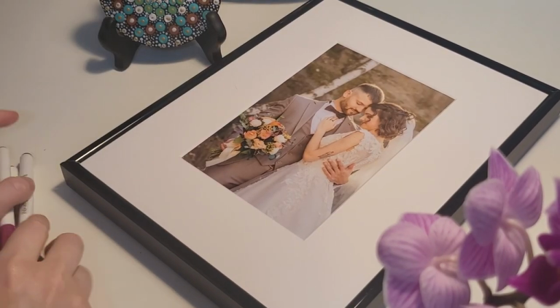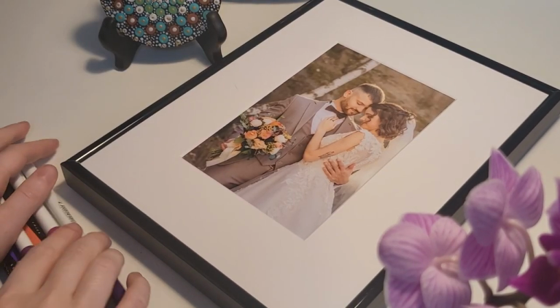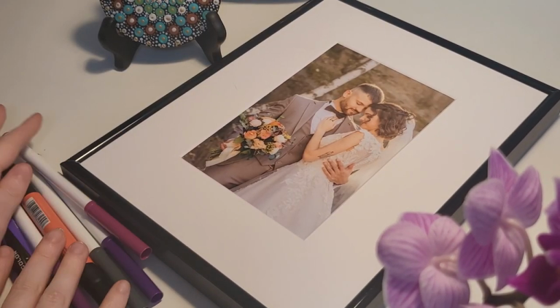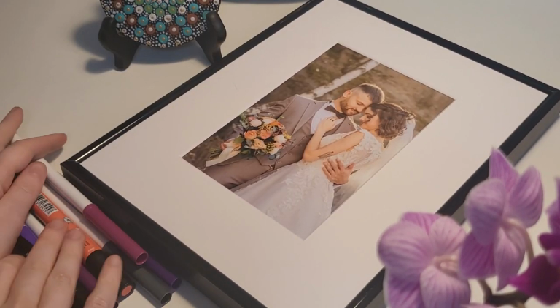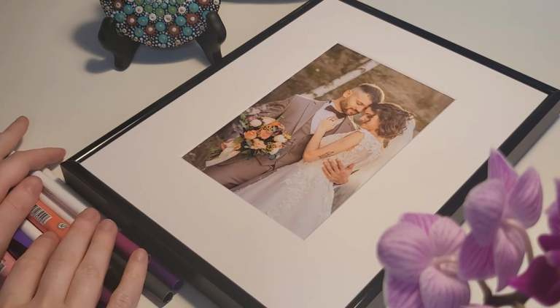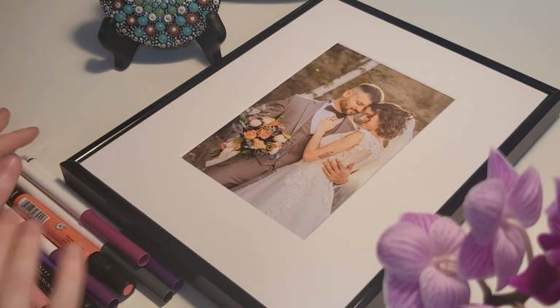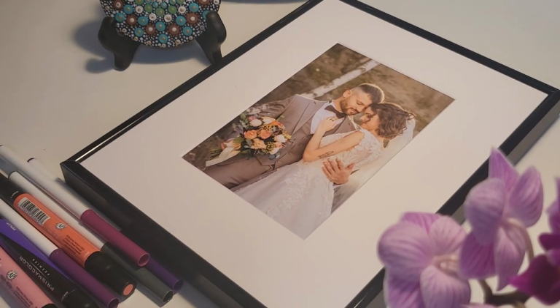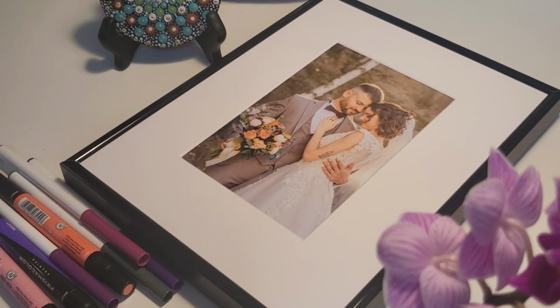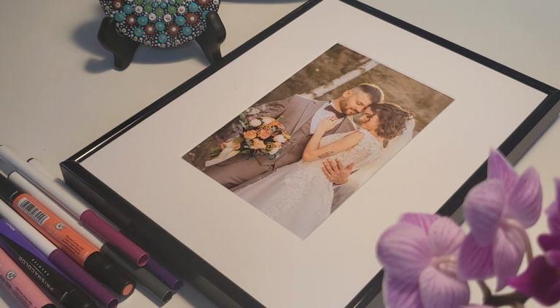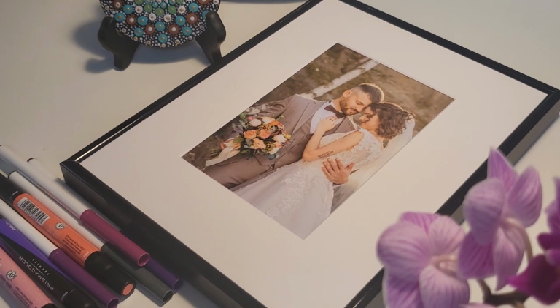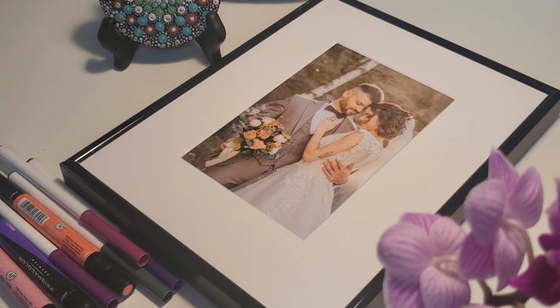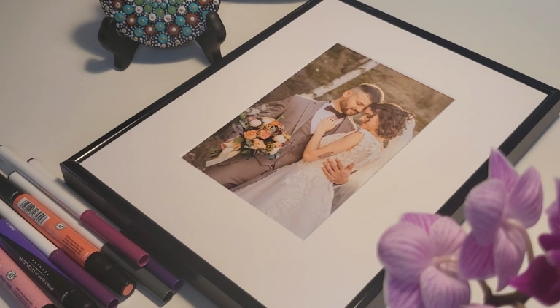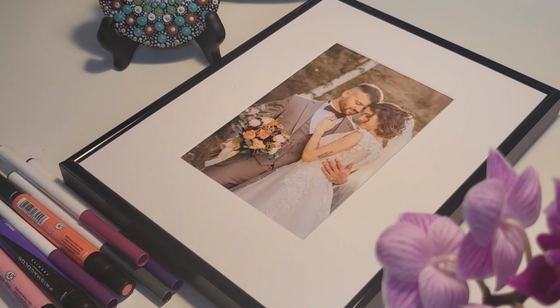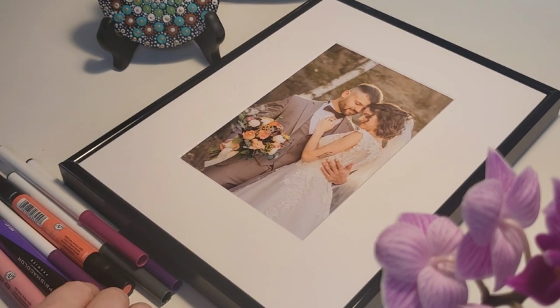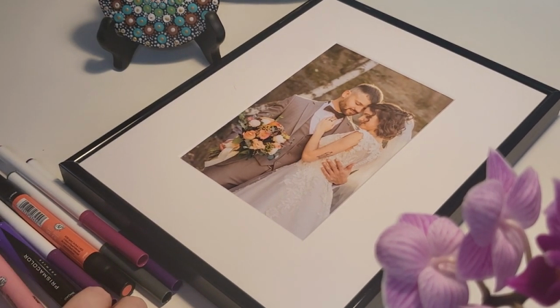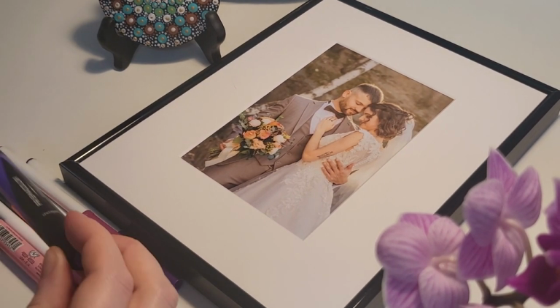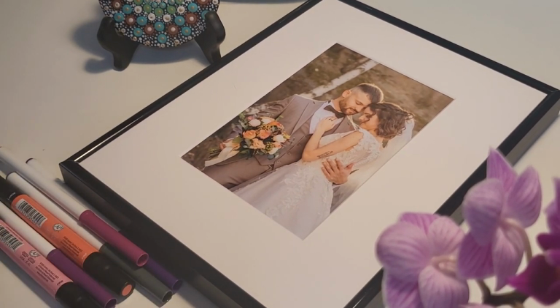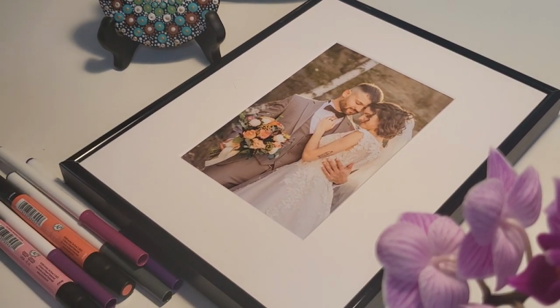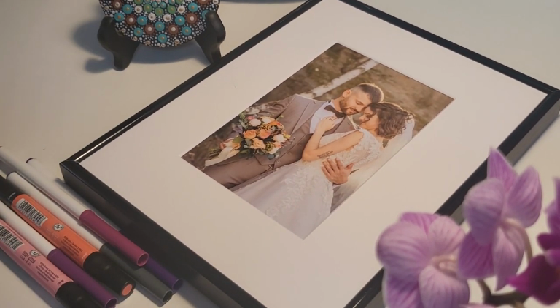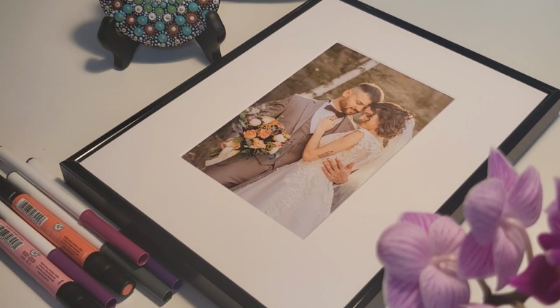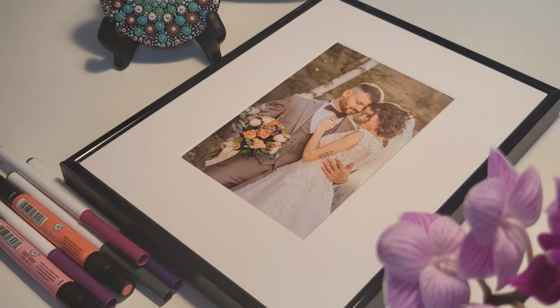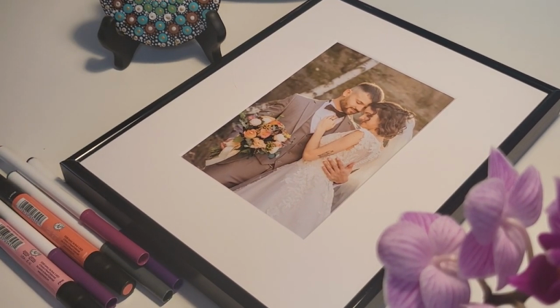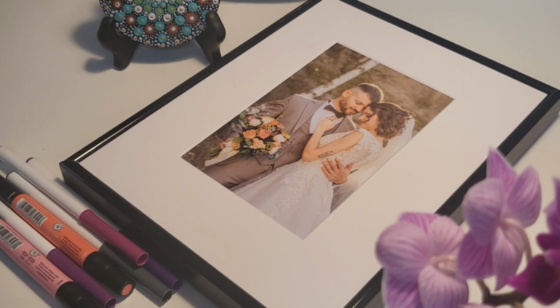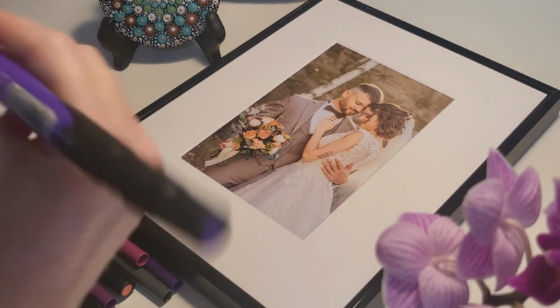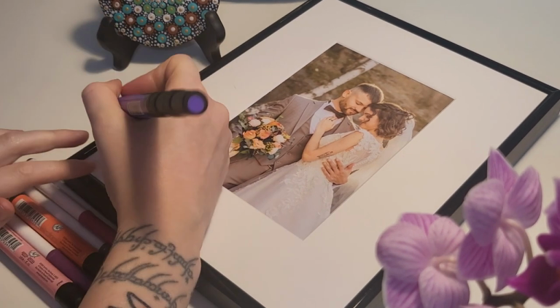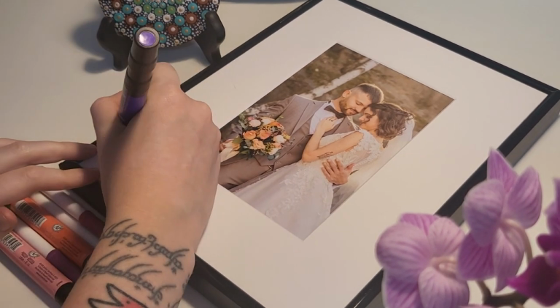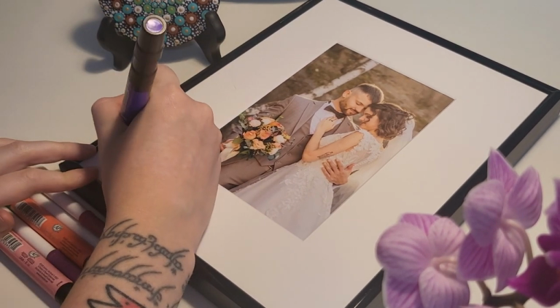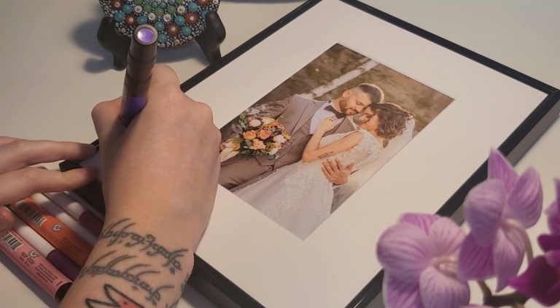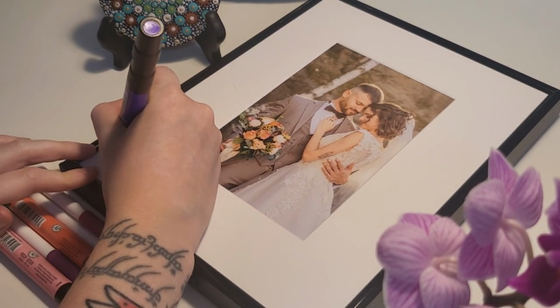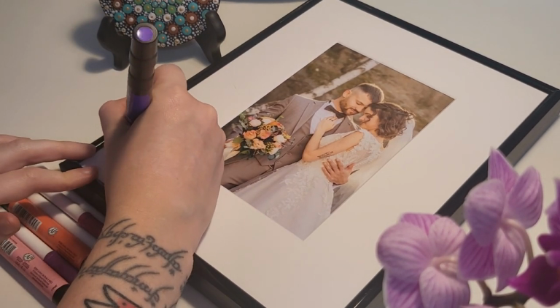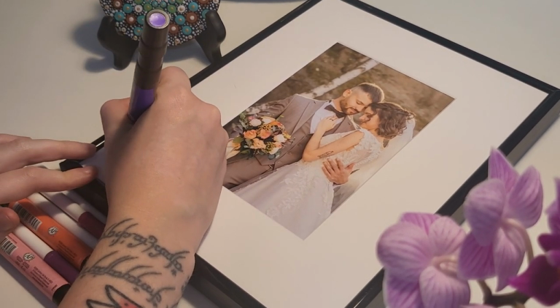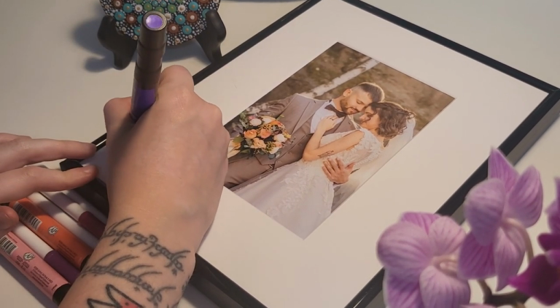At your next party, wedding, or other event, lay out your frame for guests to sign and leave messages. We recommend using pen colors that match your photos, or keep it classy with just black ink pens.